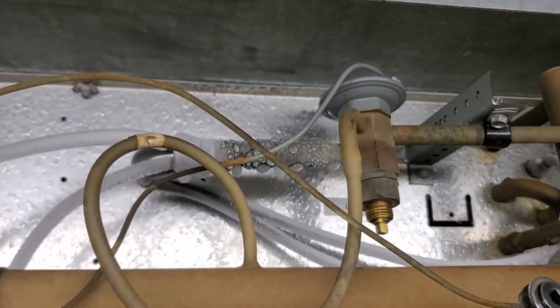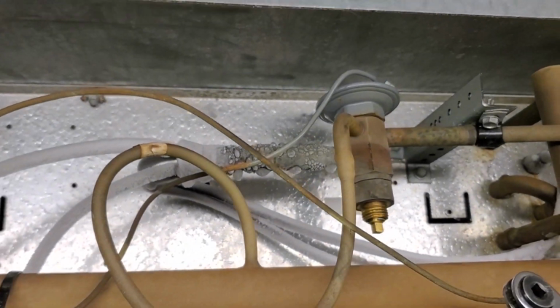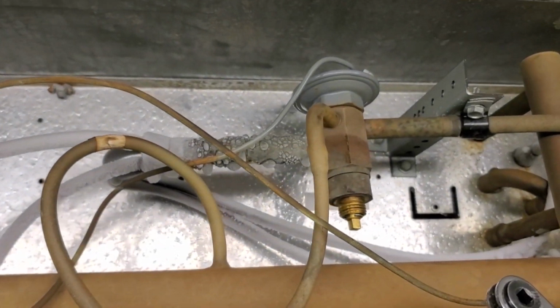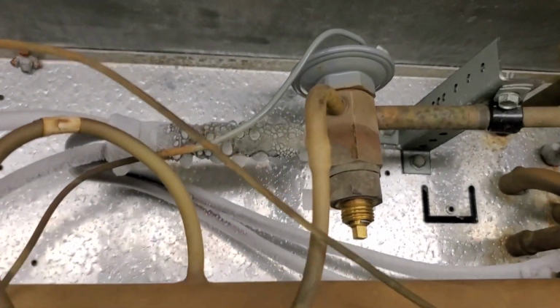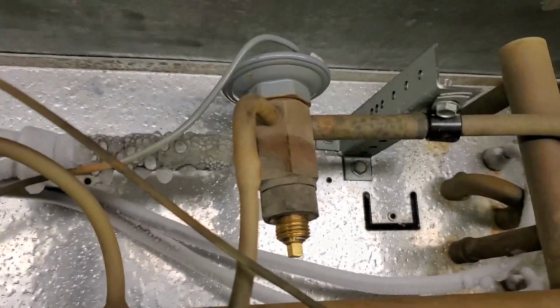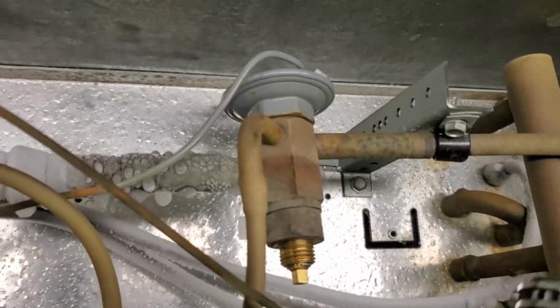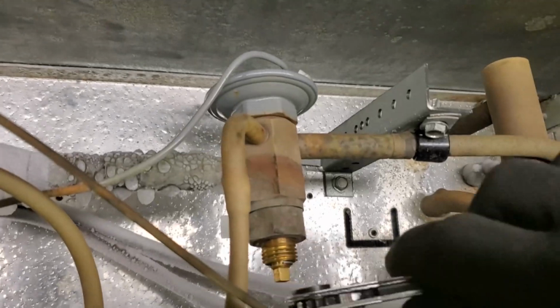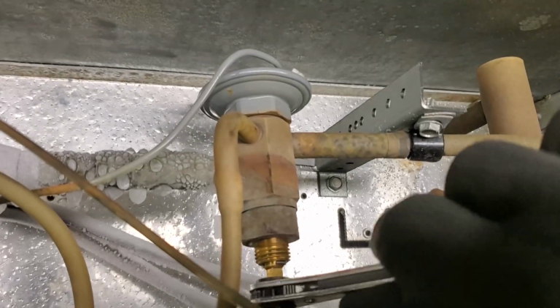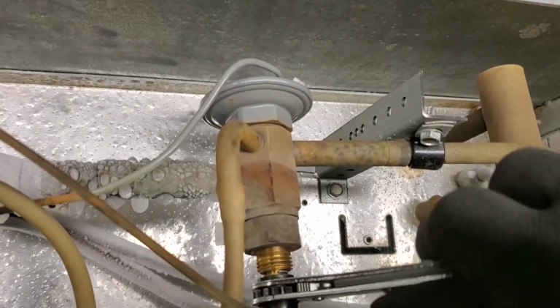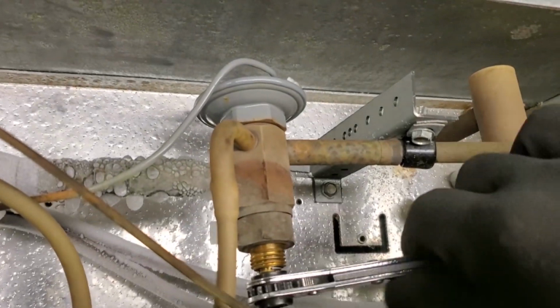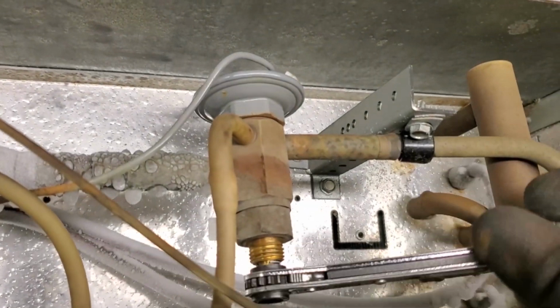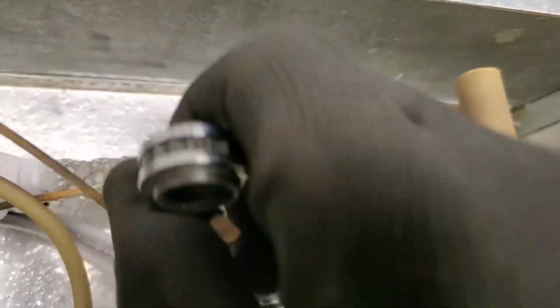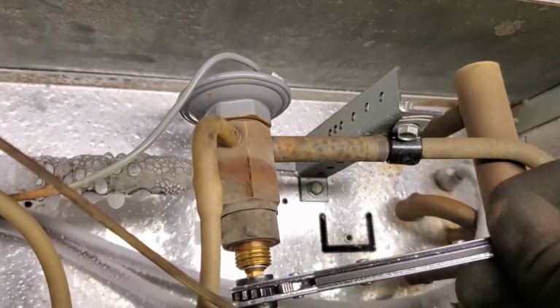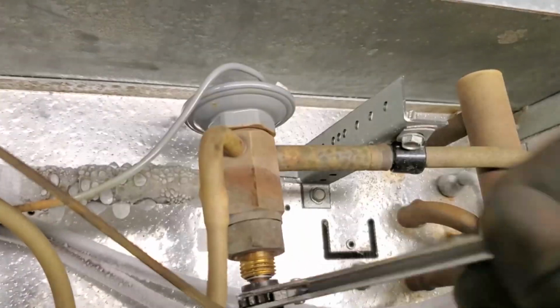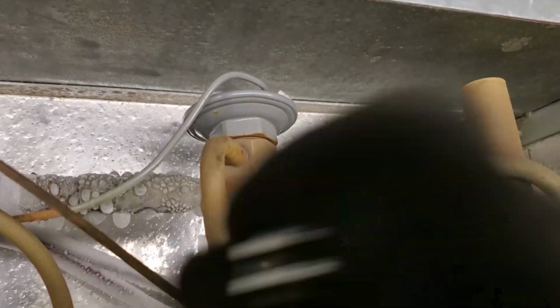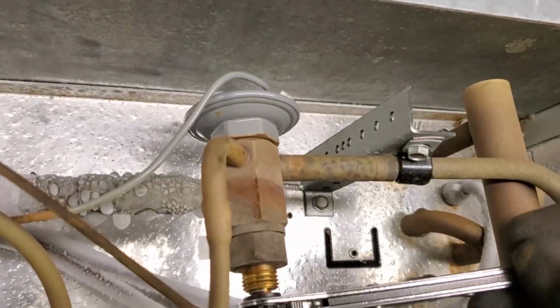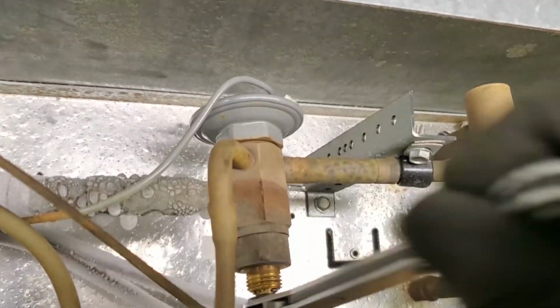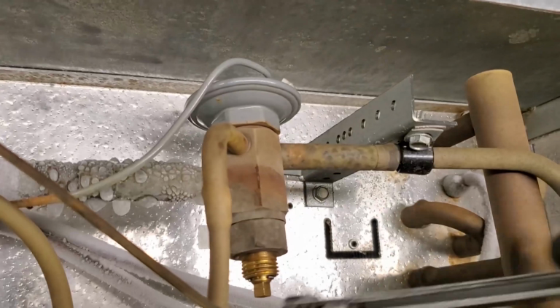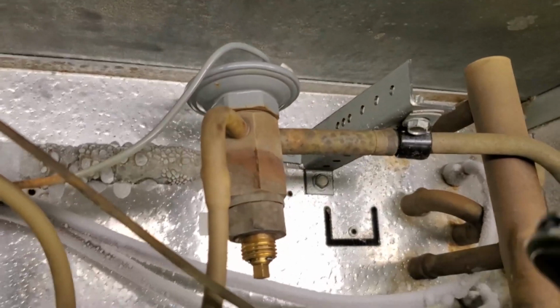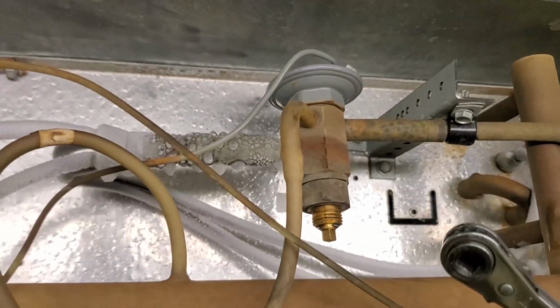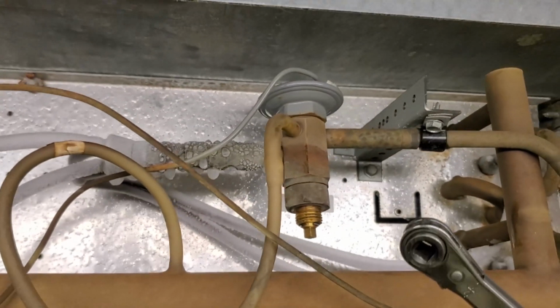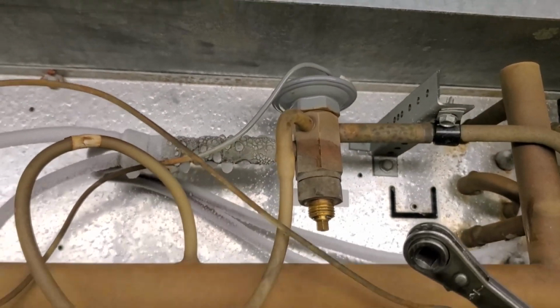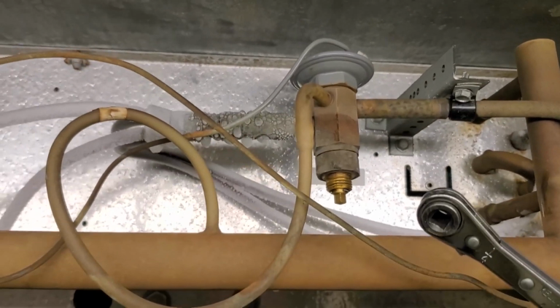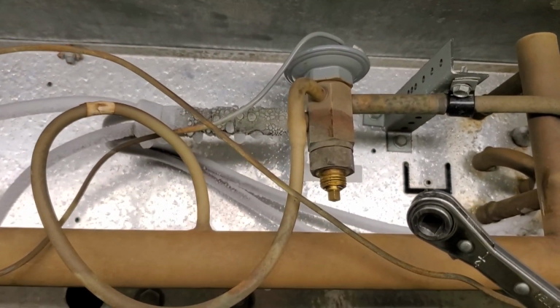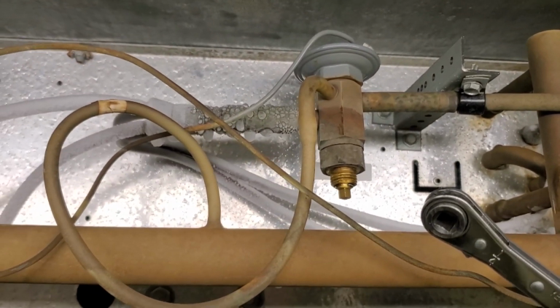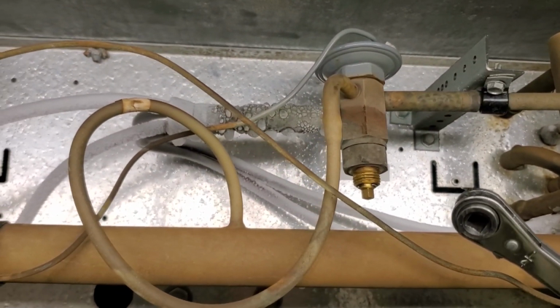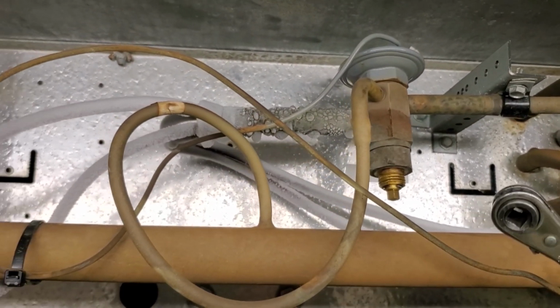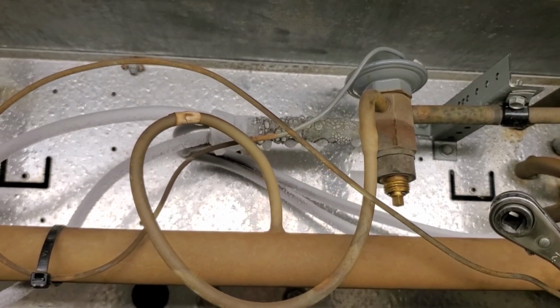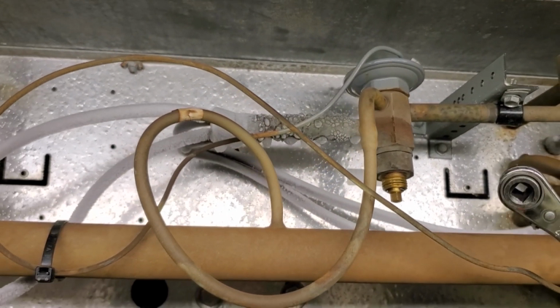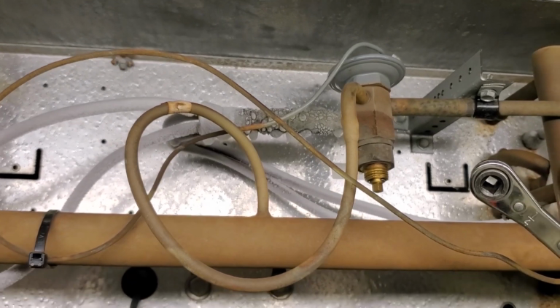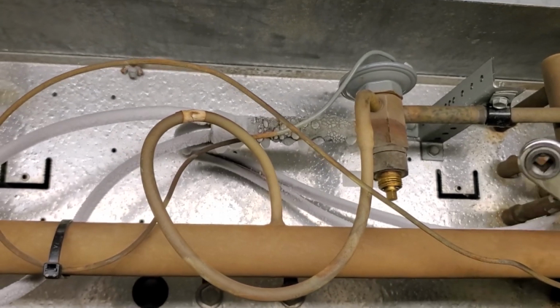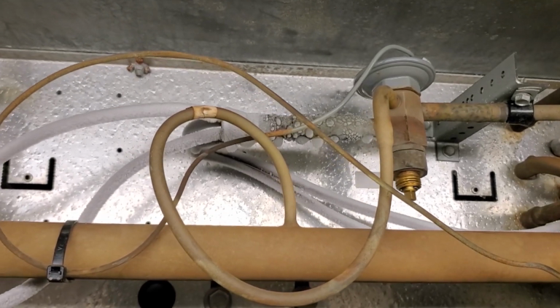We have one of my expansion valves right here, and we're going to try to bring the superheat down. I adjust it four quarter turns down — that's one full turn down — and we're going to let the system stabilize out and see how it reacts.